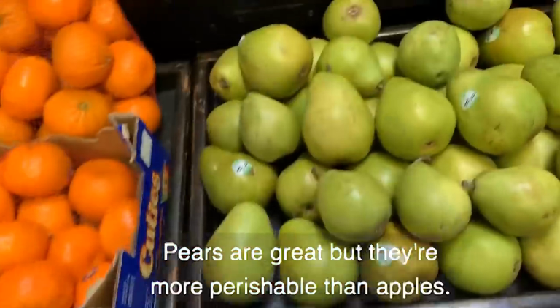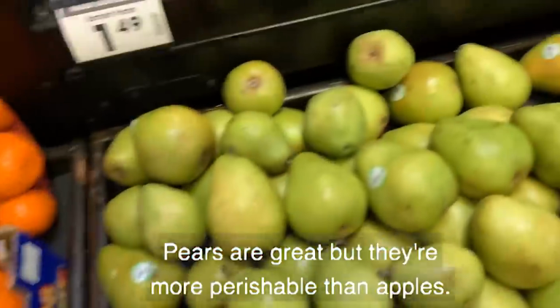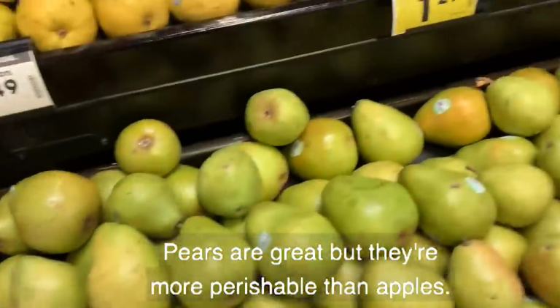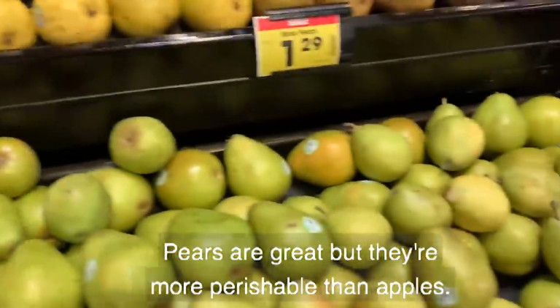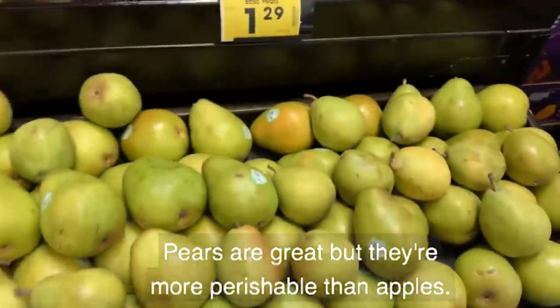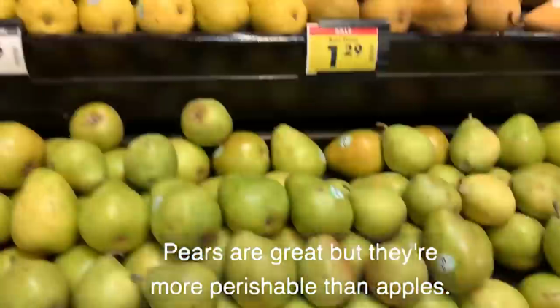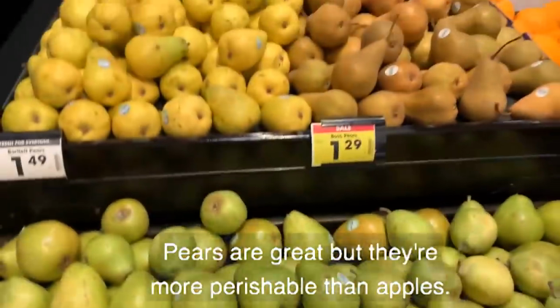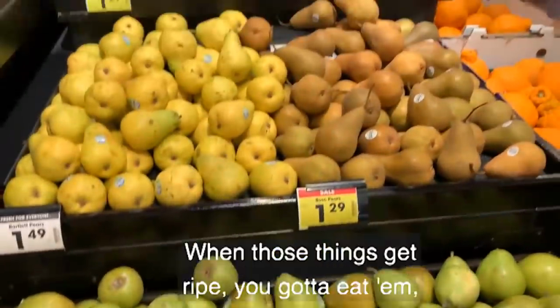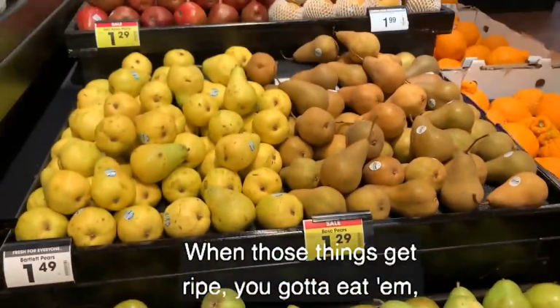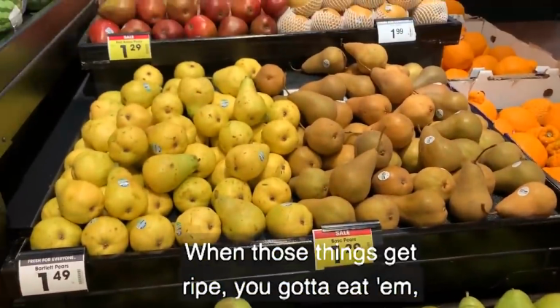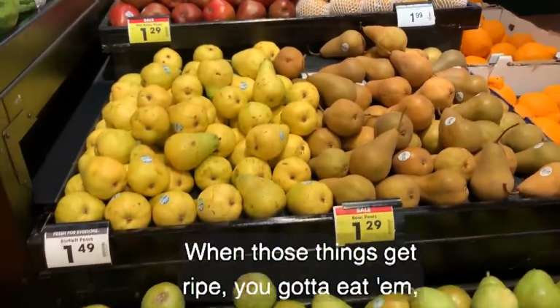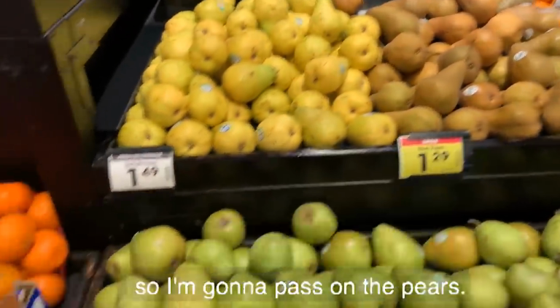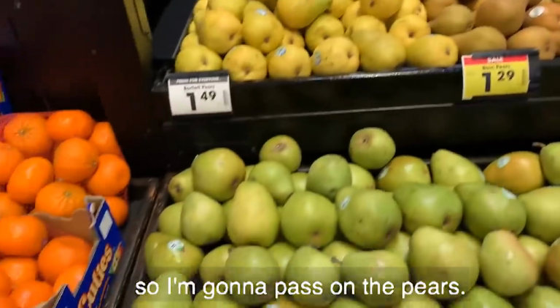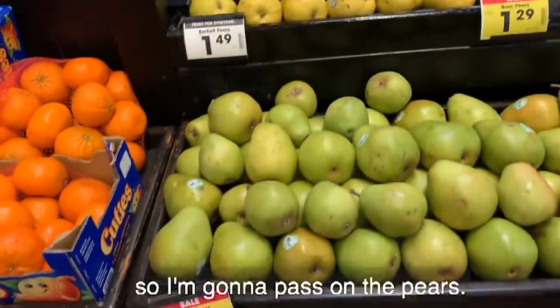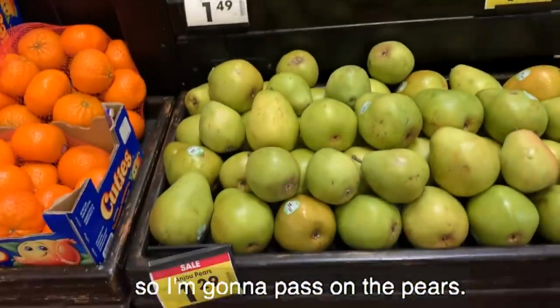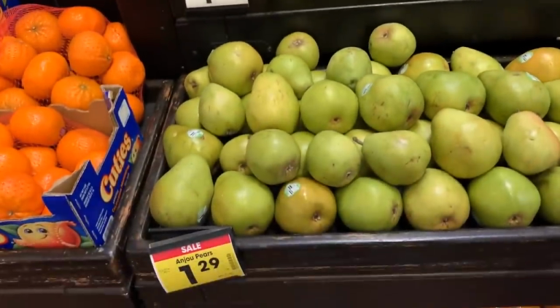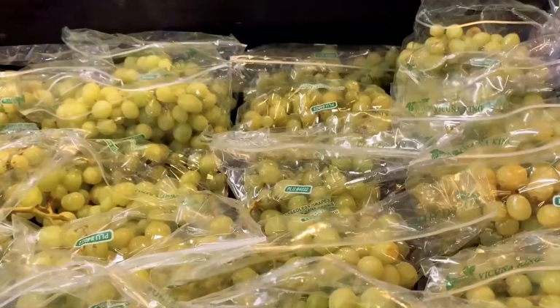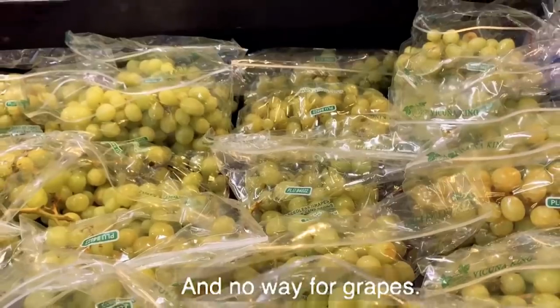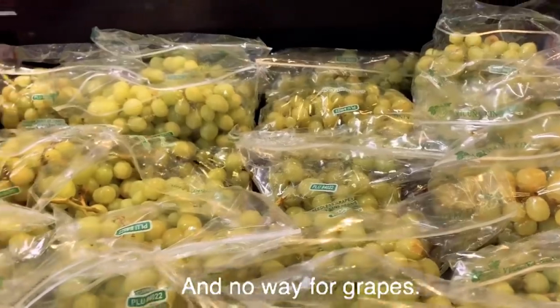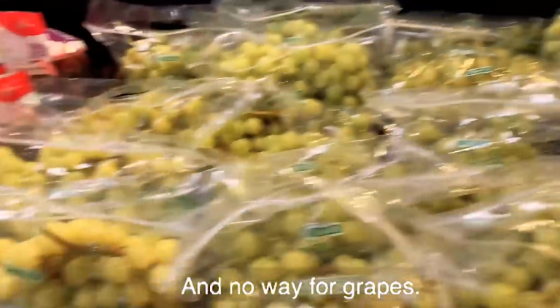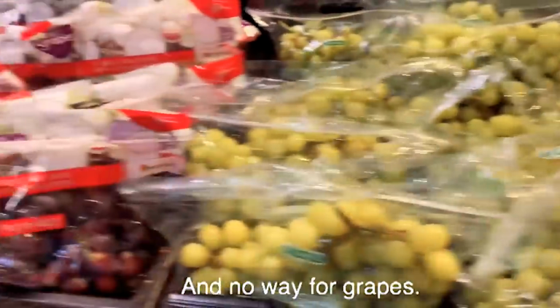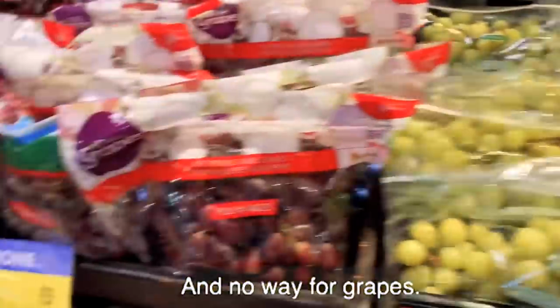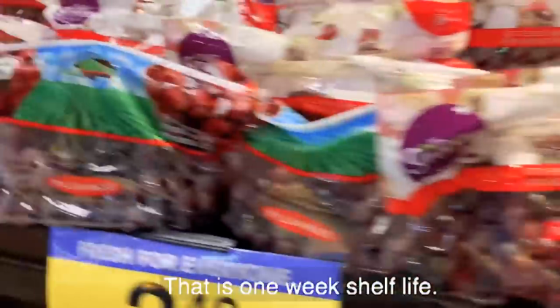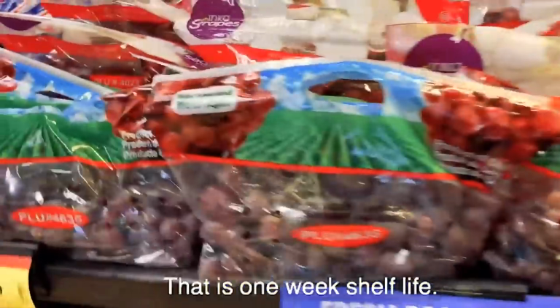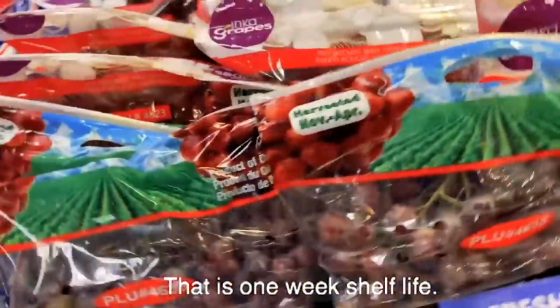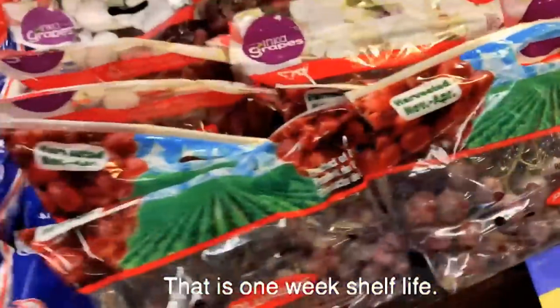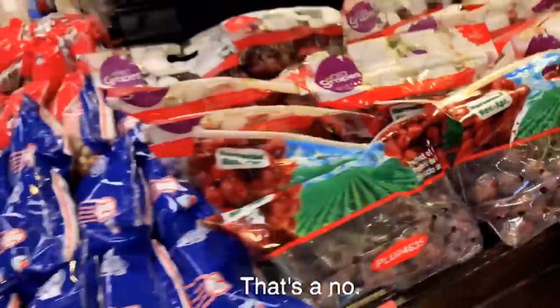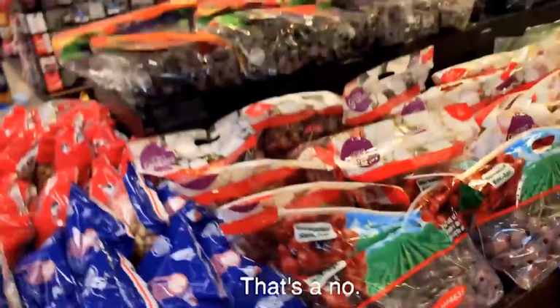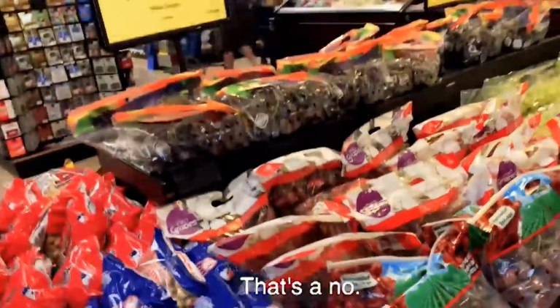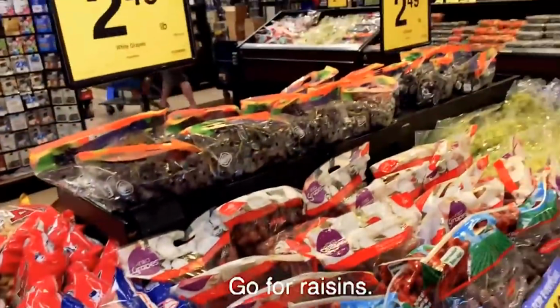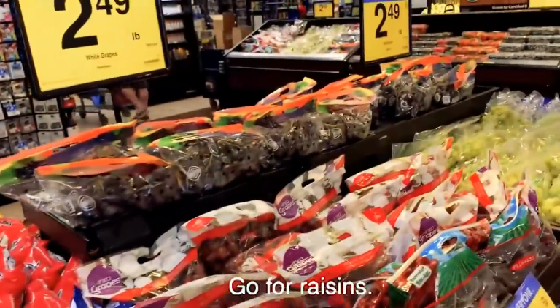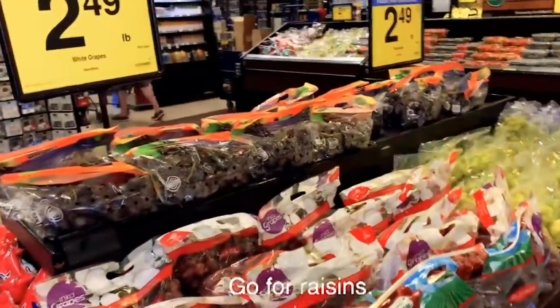Pears are great, but they're more perishable than apples. When those things get ripe, you've got to eat them, so I'm going to pass on the pears. And no way for grapes — that's a one-week shelf life. Go for raisins instead.